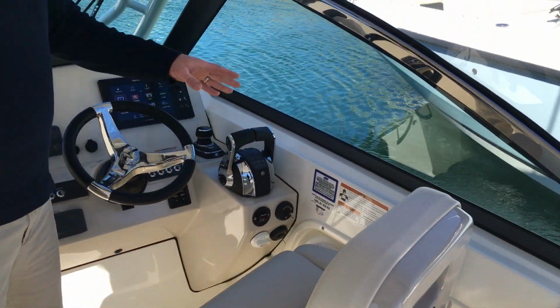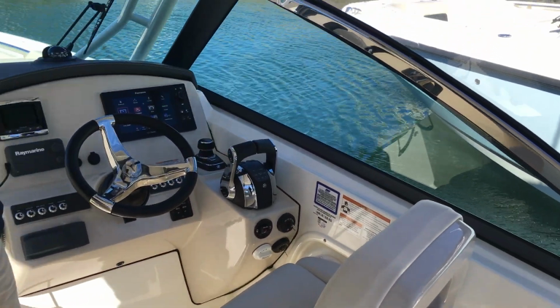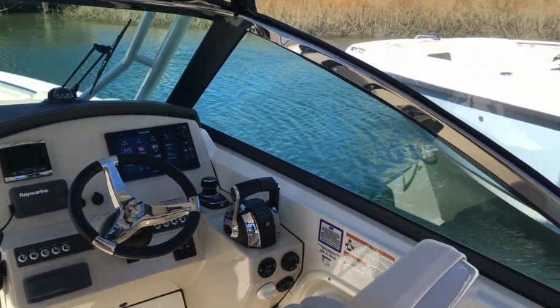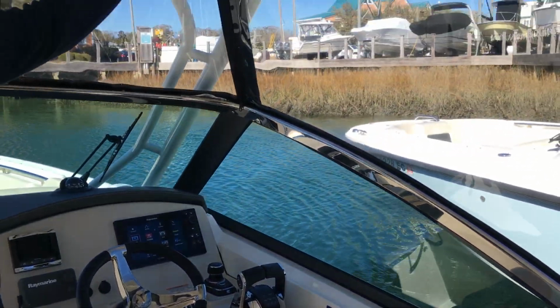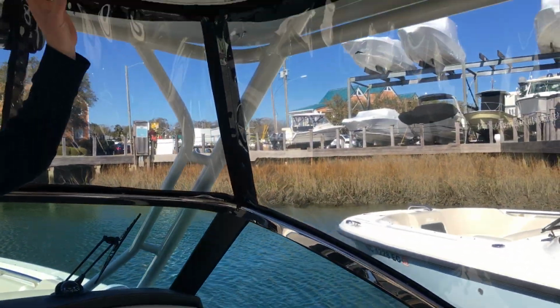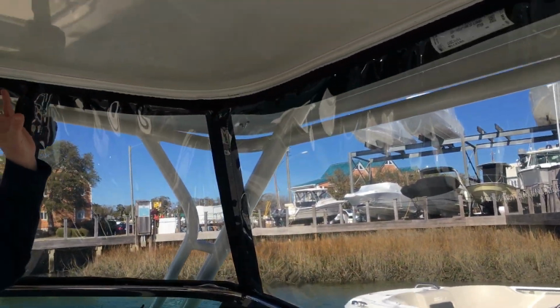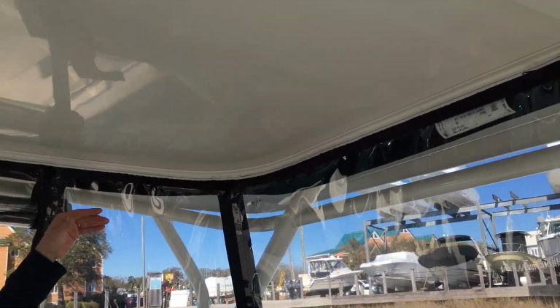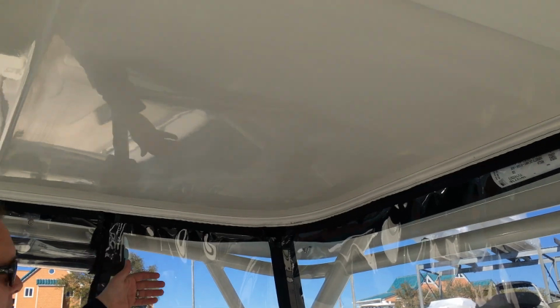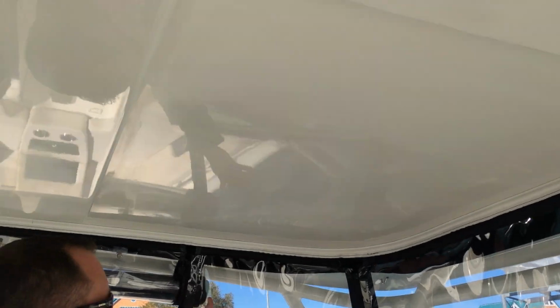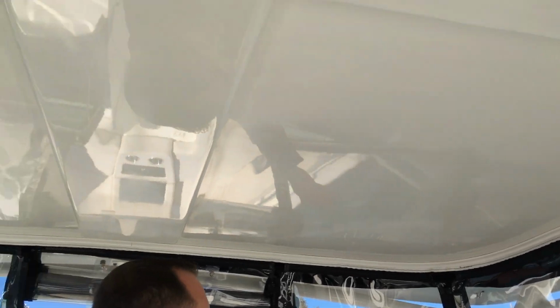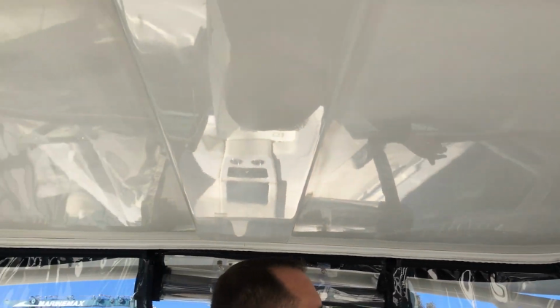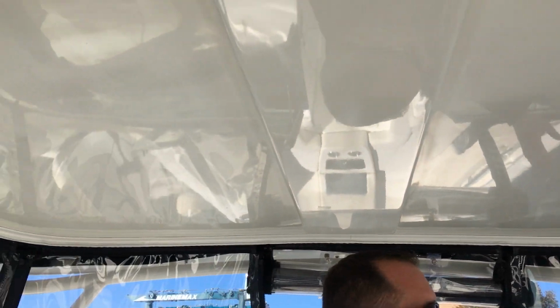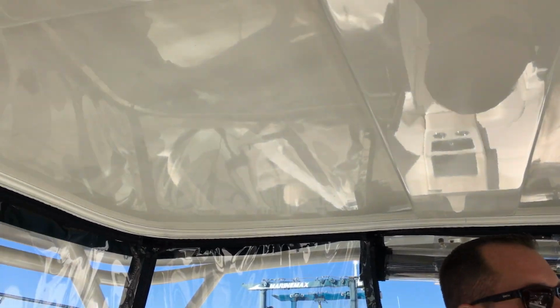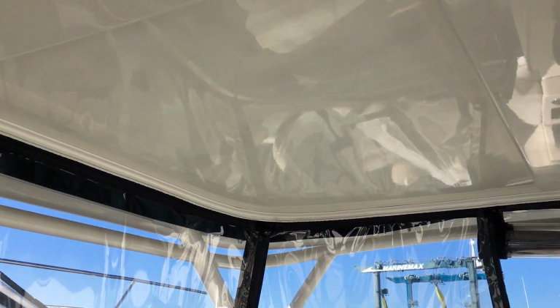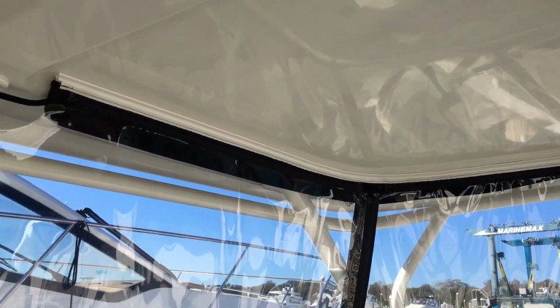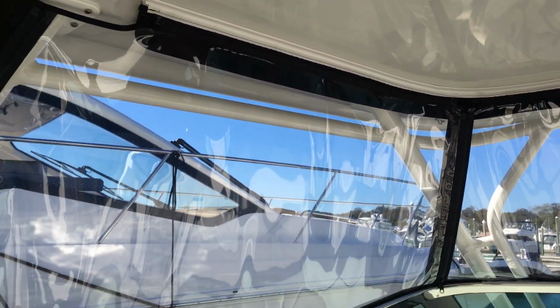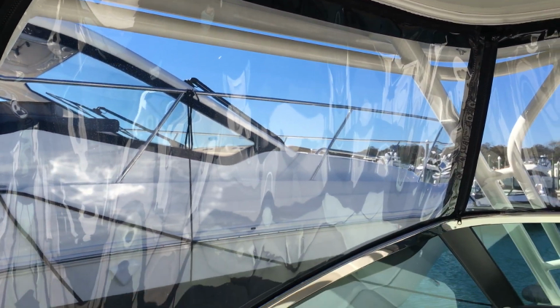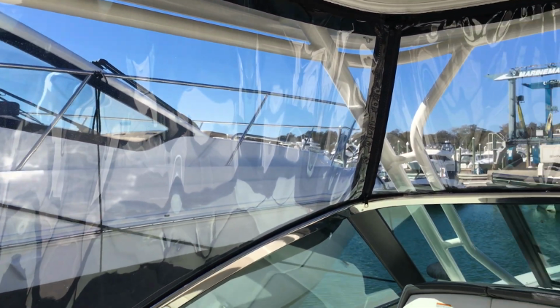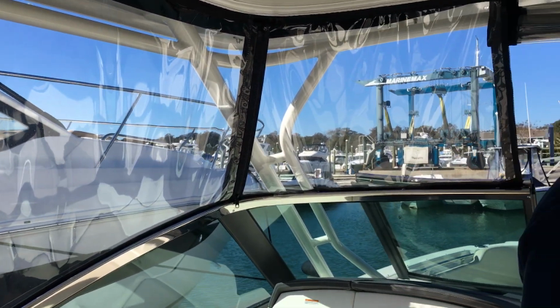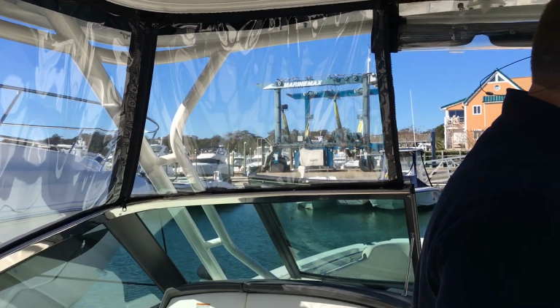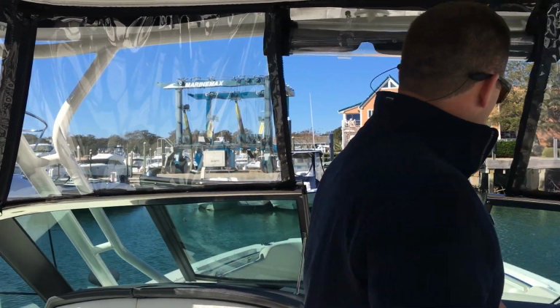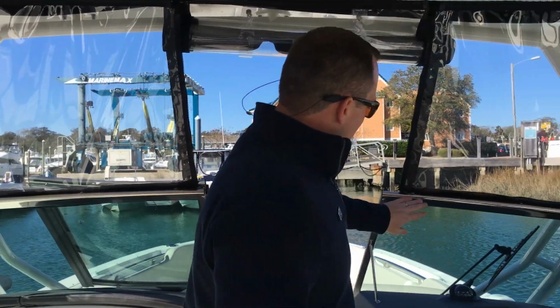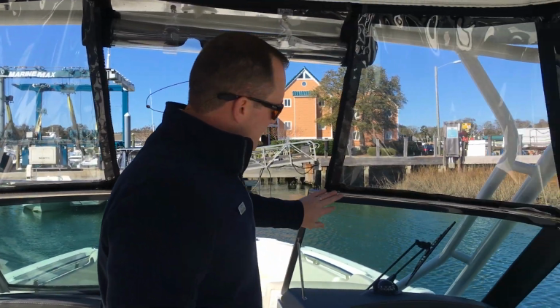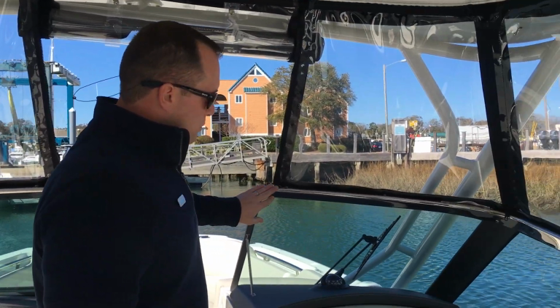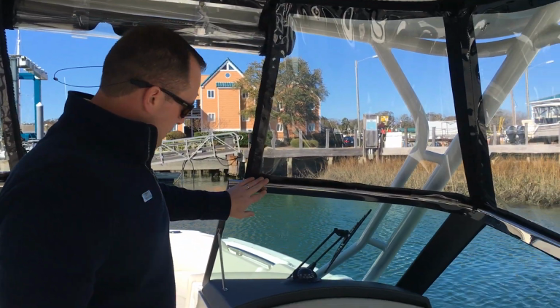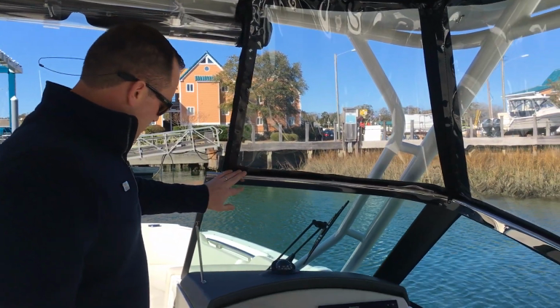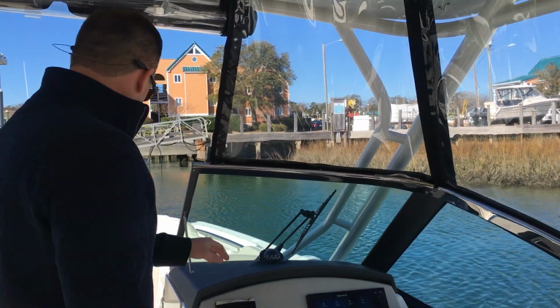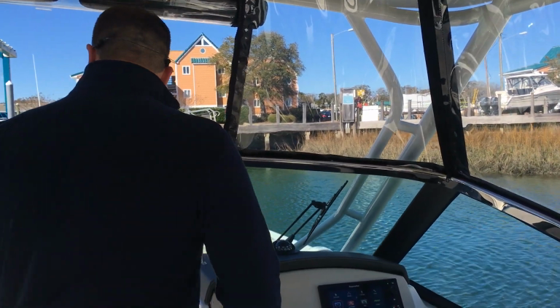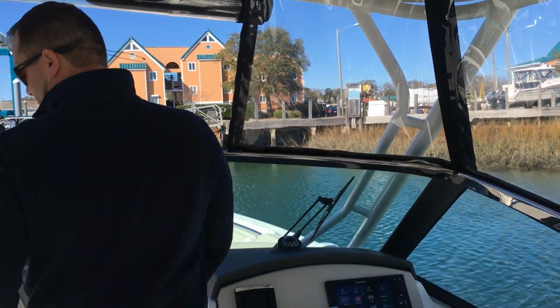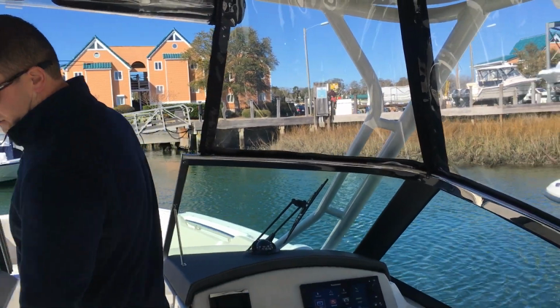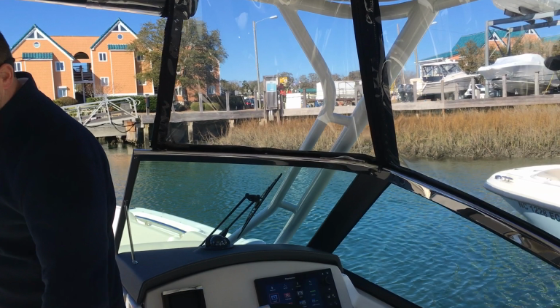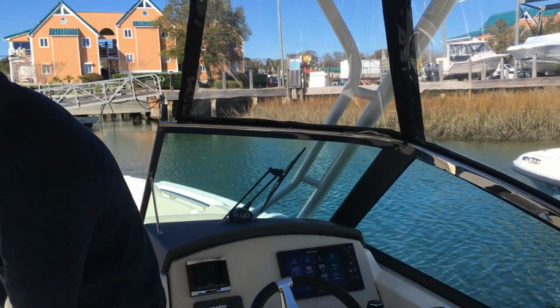The boat is equipped with a nice big hard top and it's going to become equipped with the full enclosure so you can have isinglass curtains all the way around and an aft drop. The boat has the stainless steel windshield cap and a ski locker in the floor.